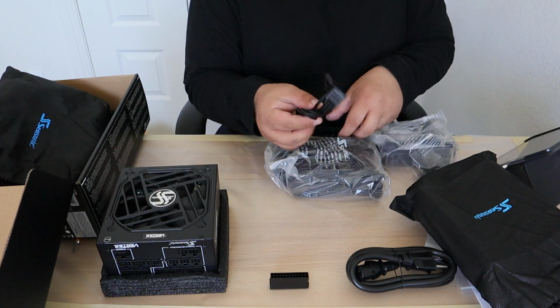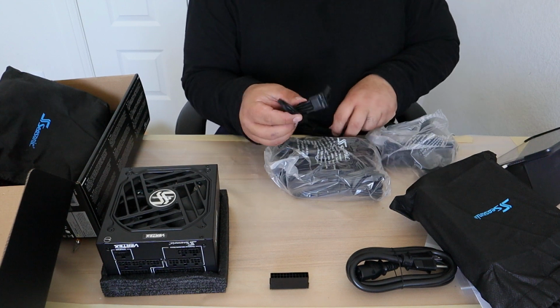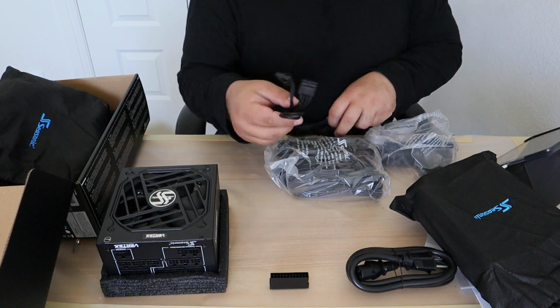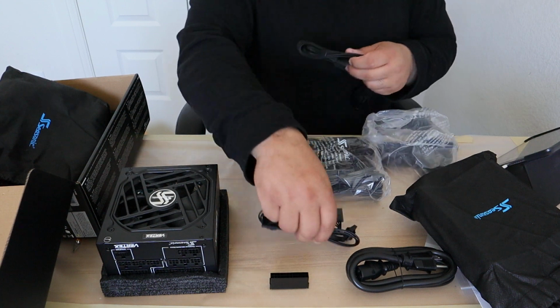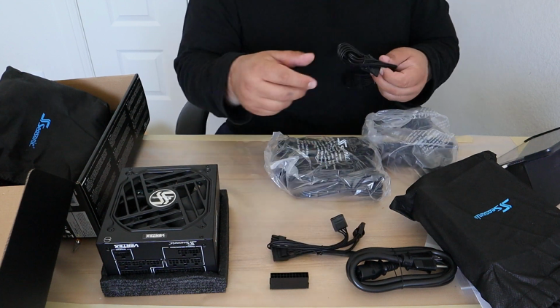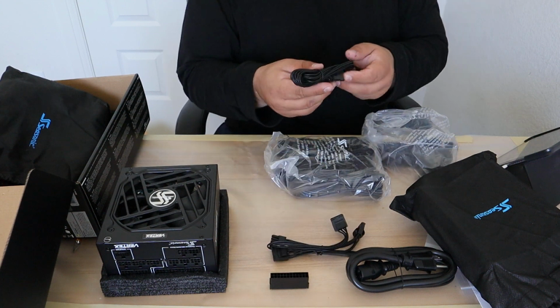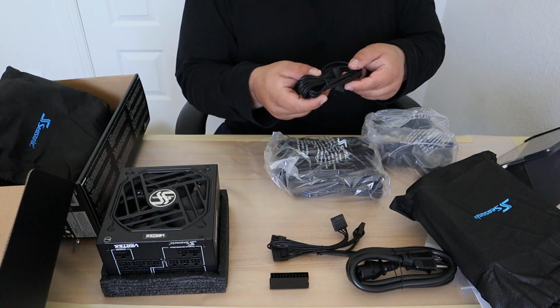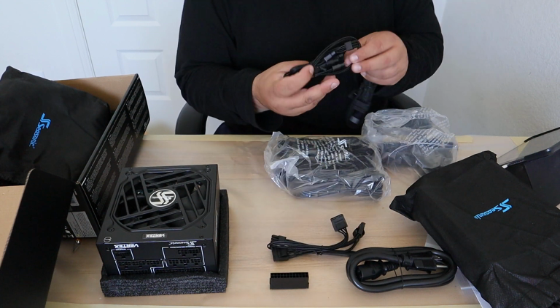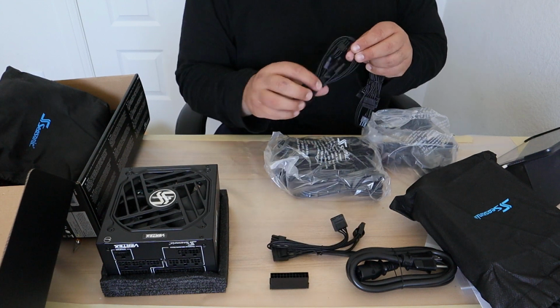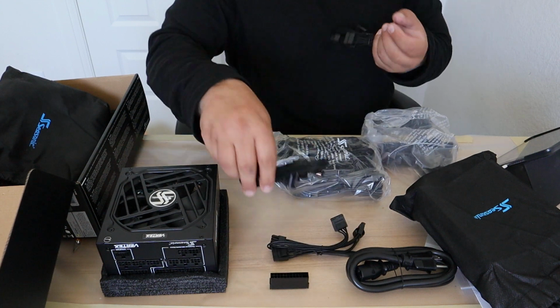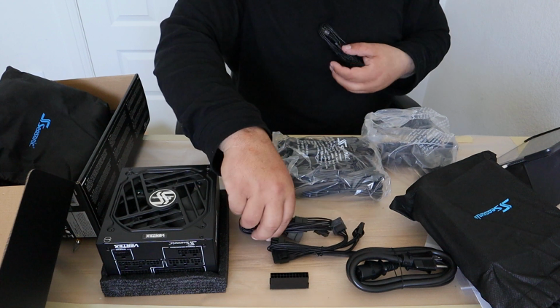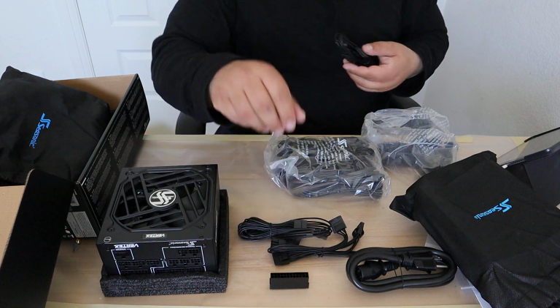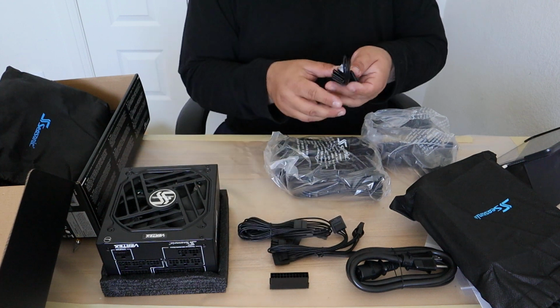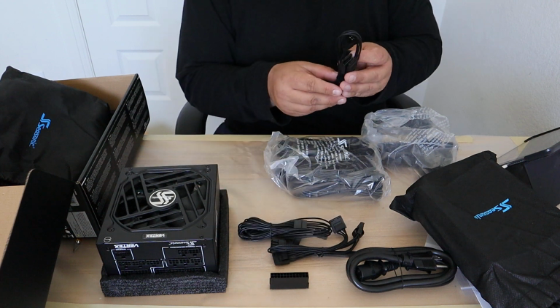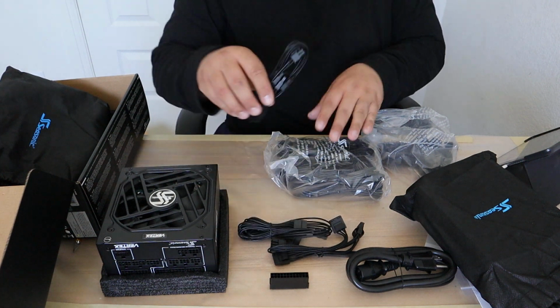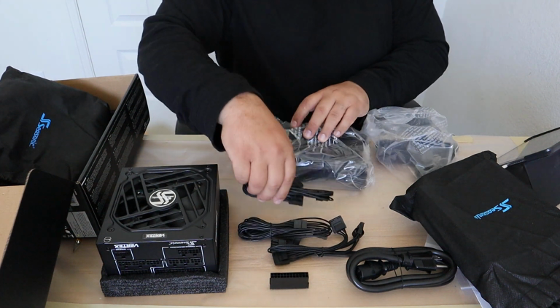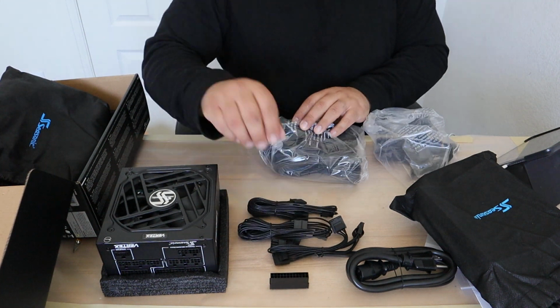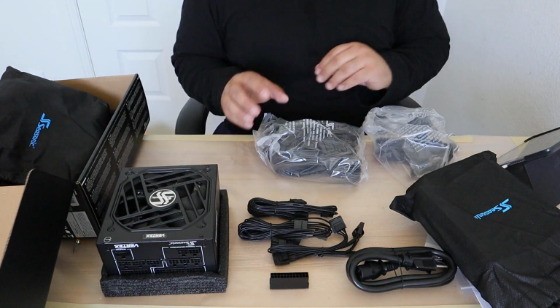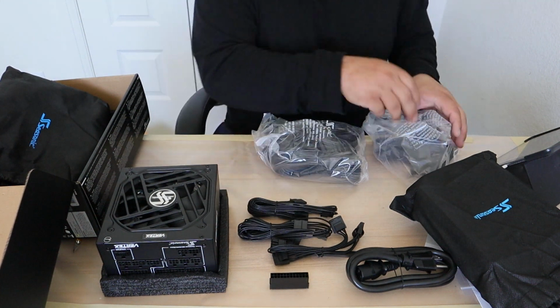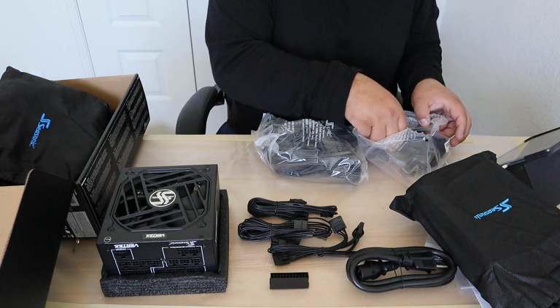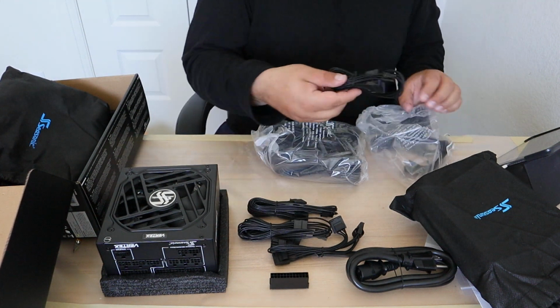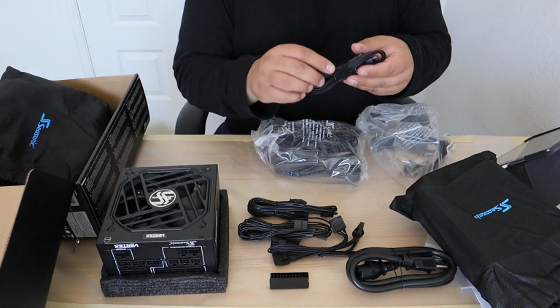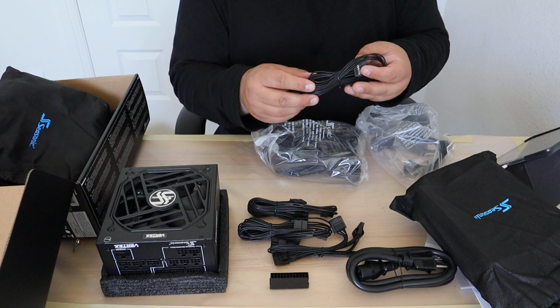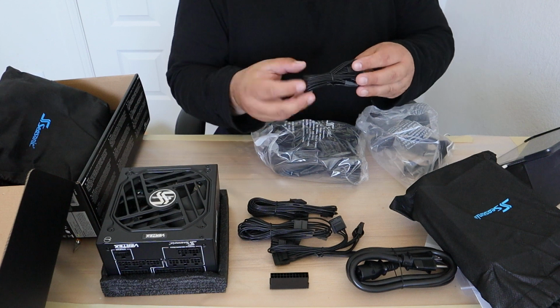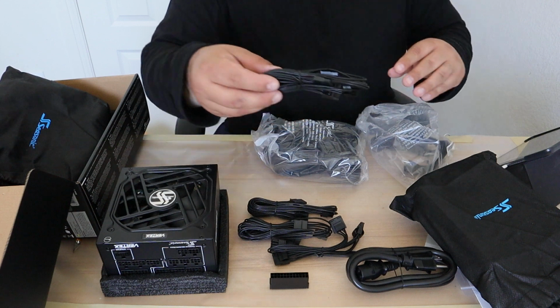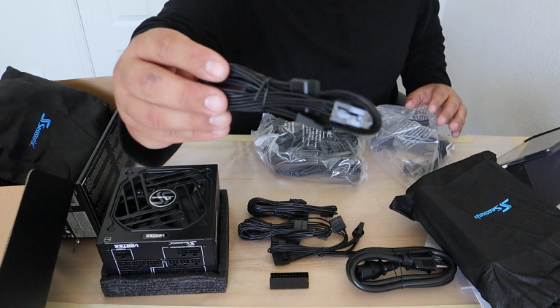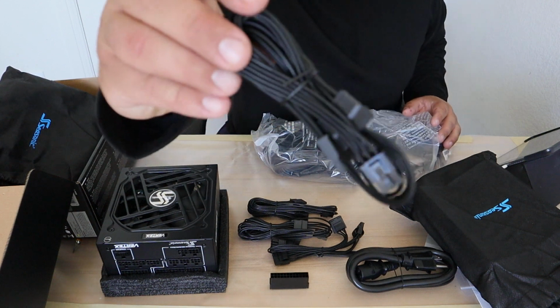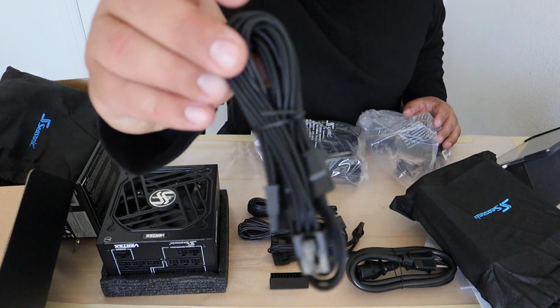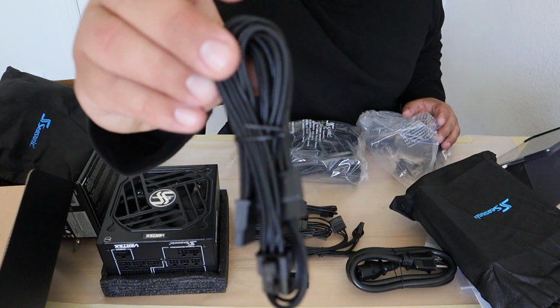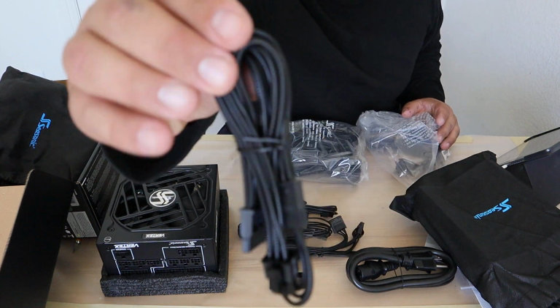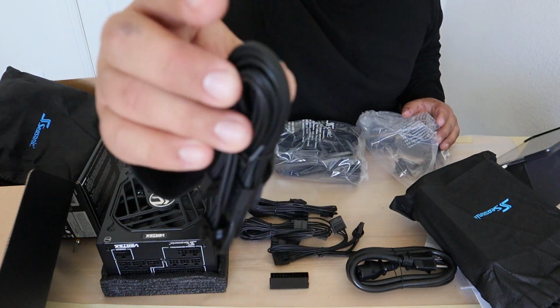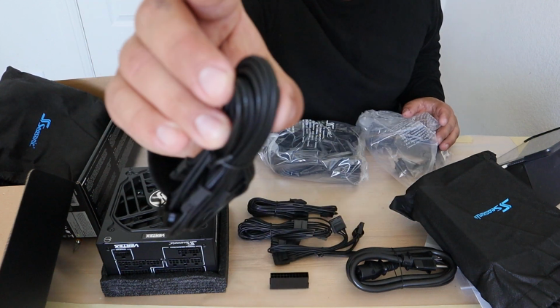What comes in the box: we've got our Molex cables right here, looks like SATA cables, and we've got another set of SATA cables. And look at this sleeving — this is really nice sleeving.